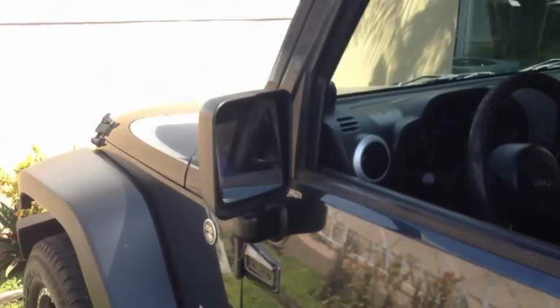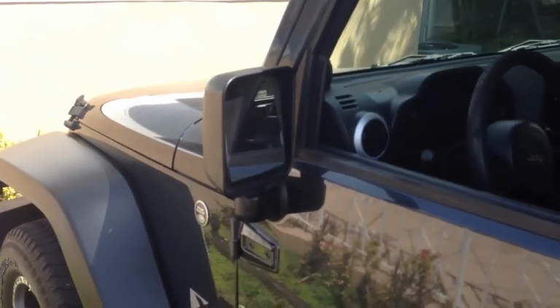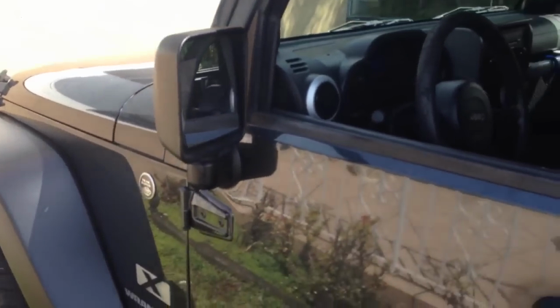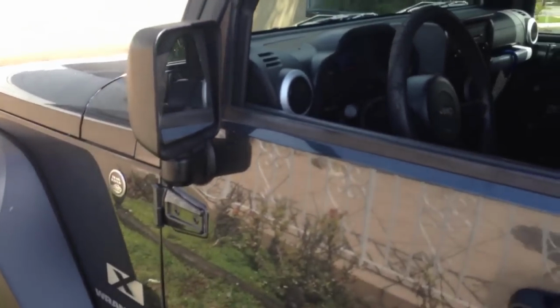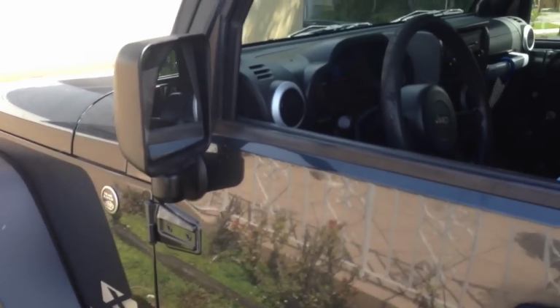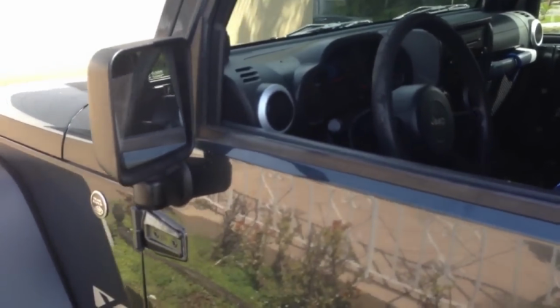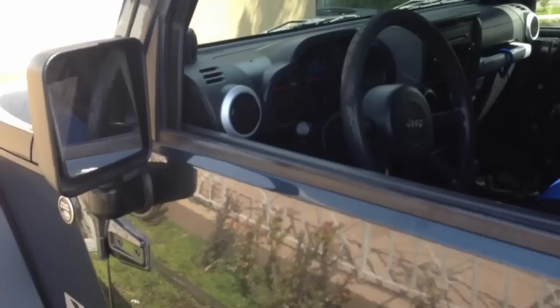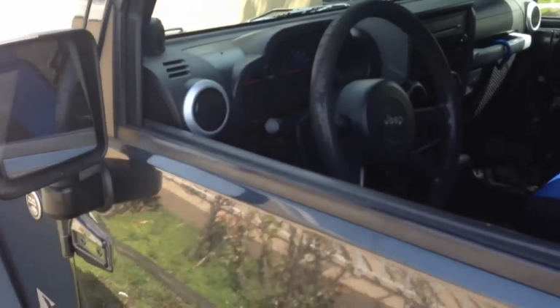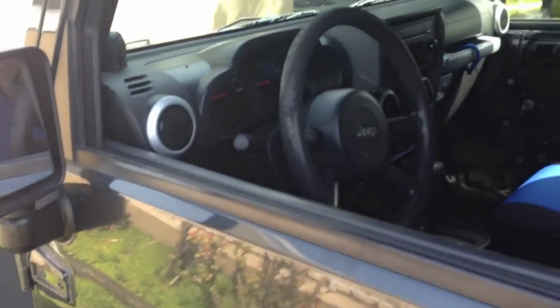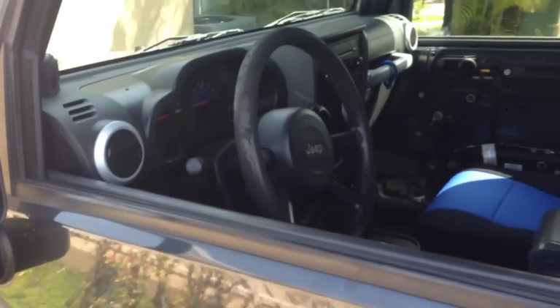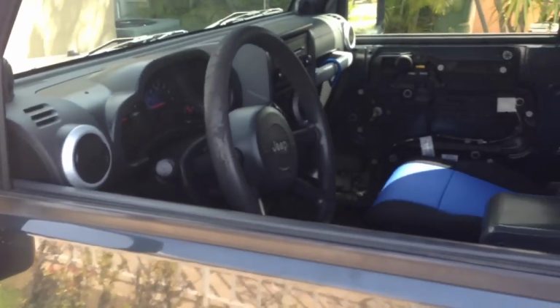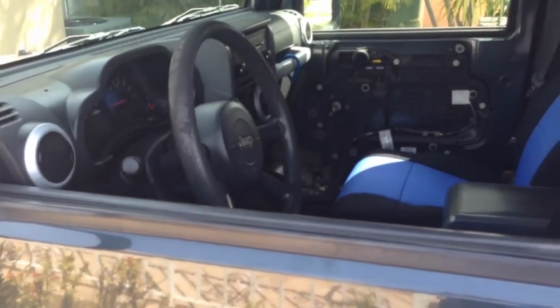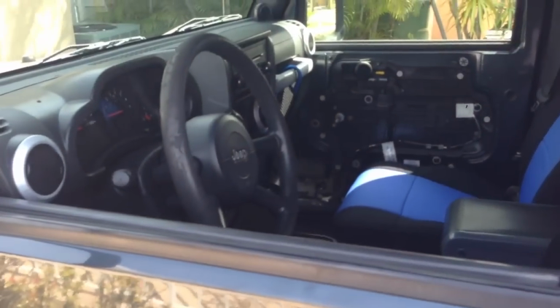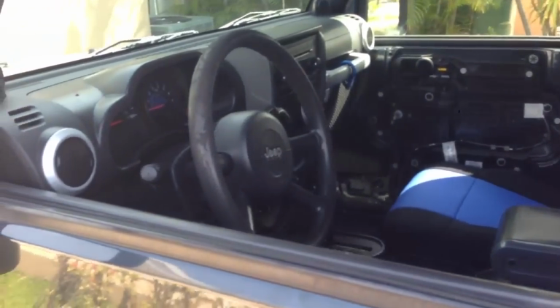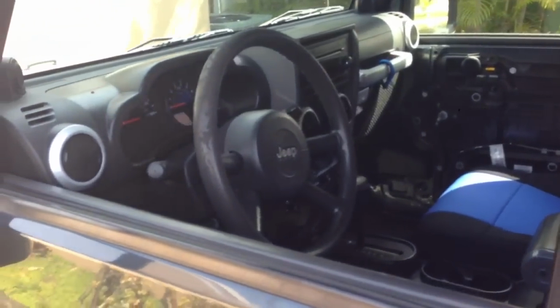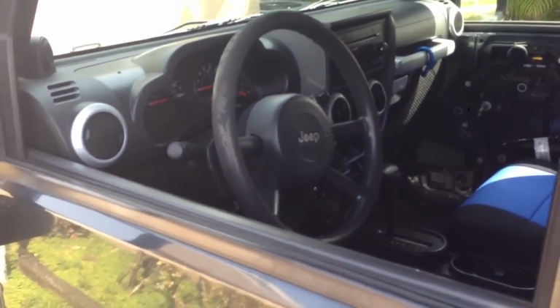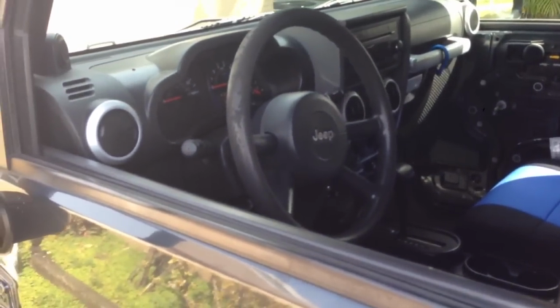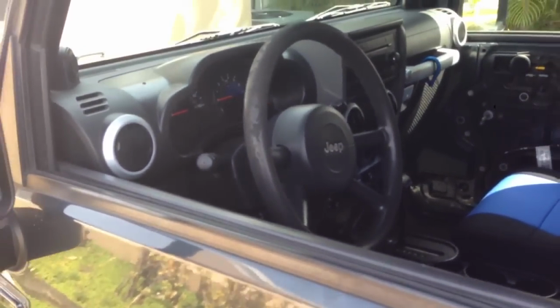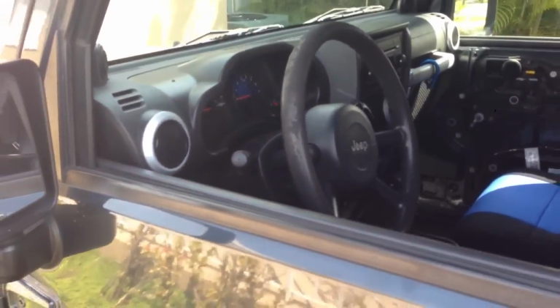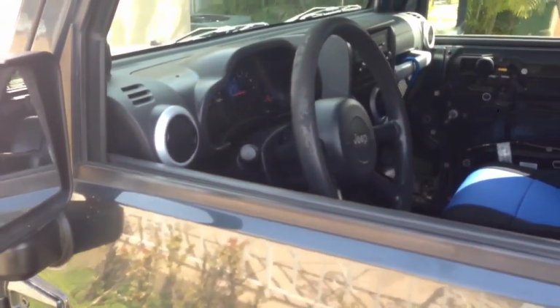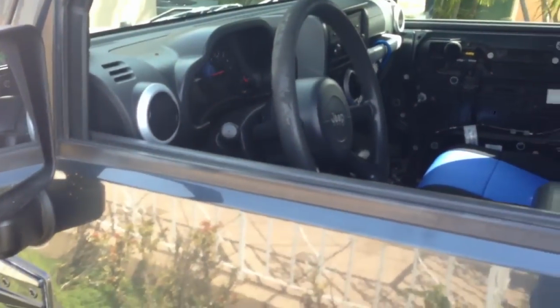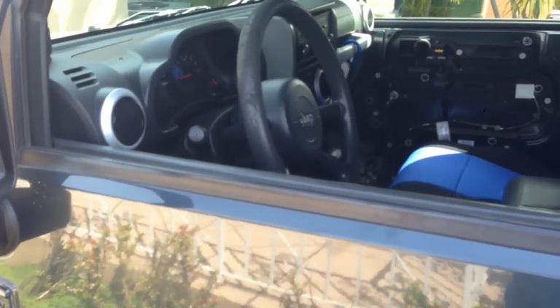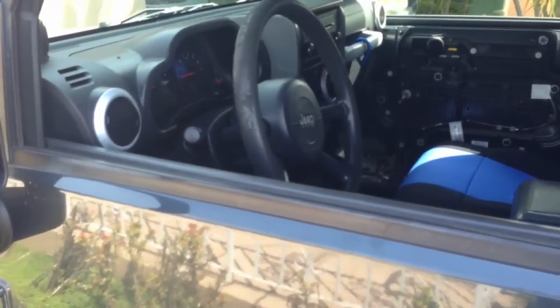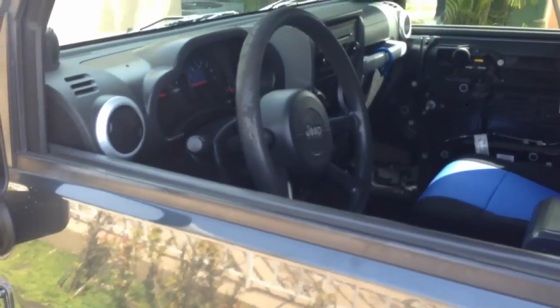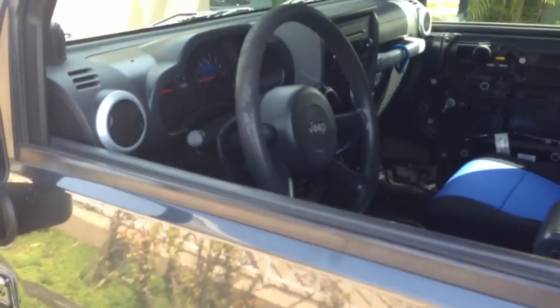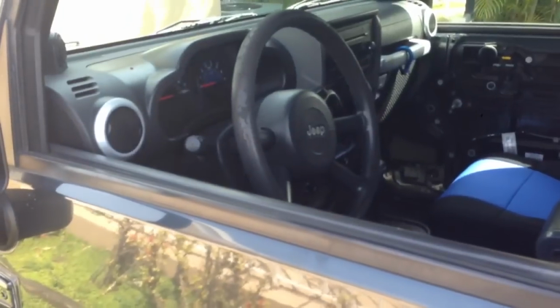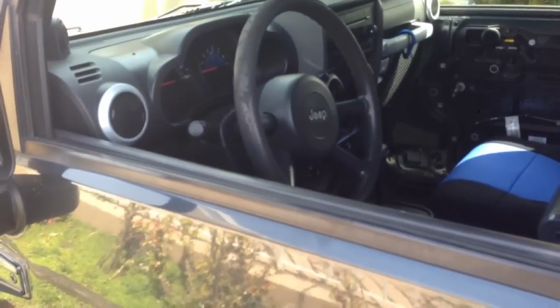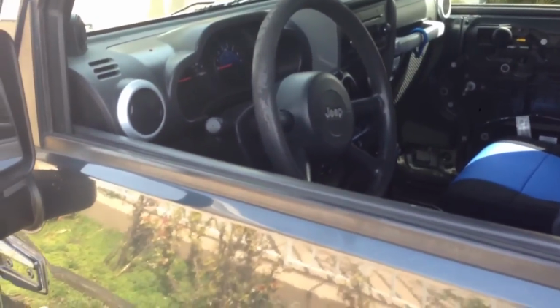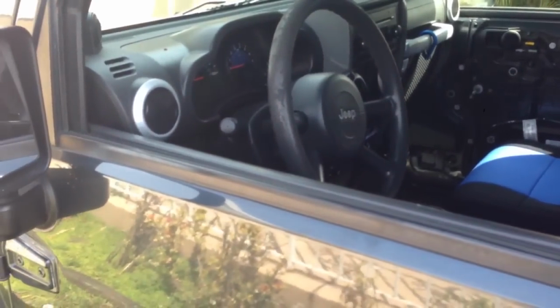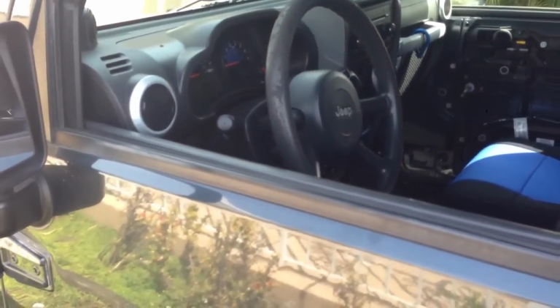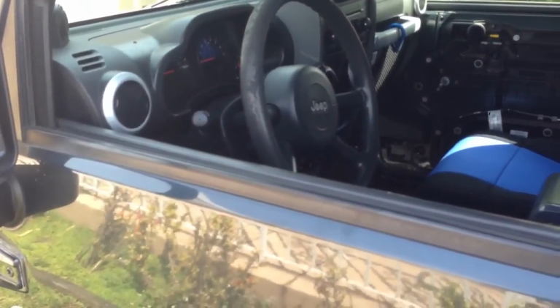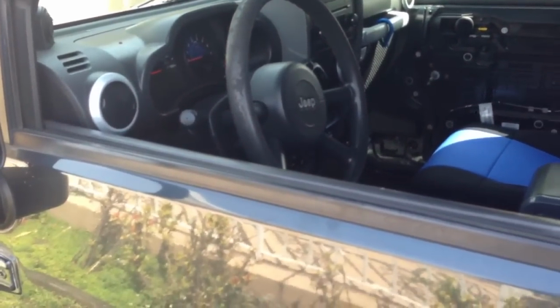This is a 2007 Jeep Wrangler. Somebody broke in and stole his seats and his radio. He just got the car back from the insurance company. Basically, what we end up doing is sticking the alarm in.